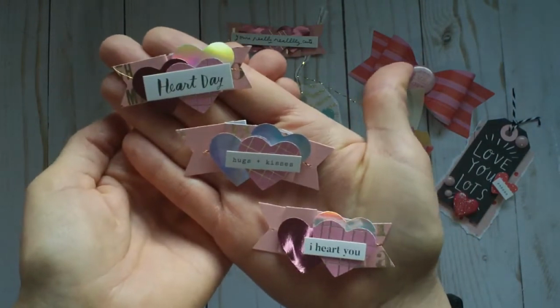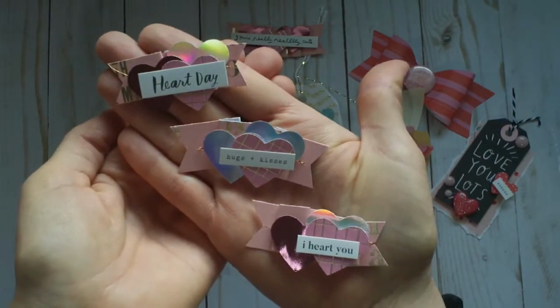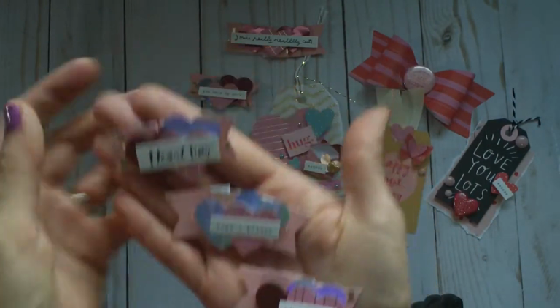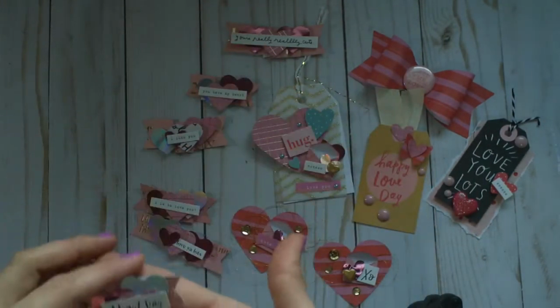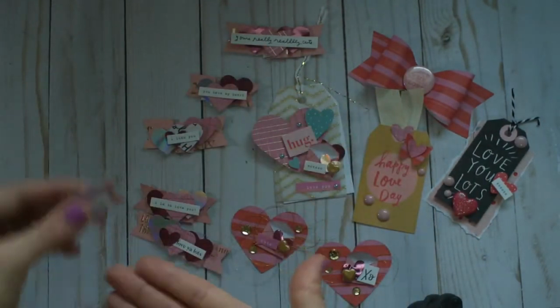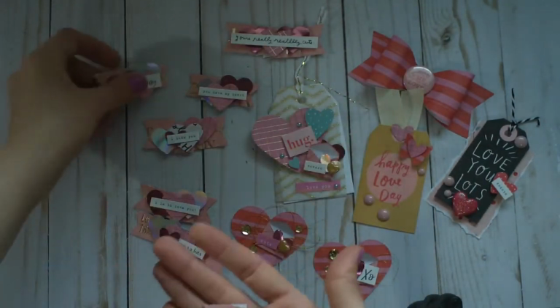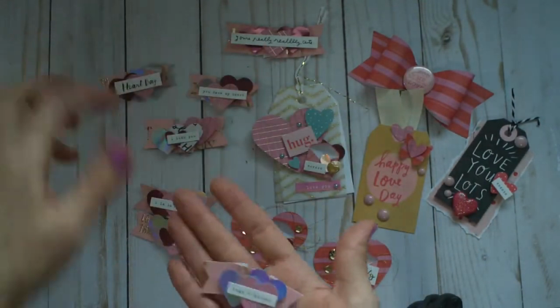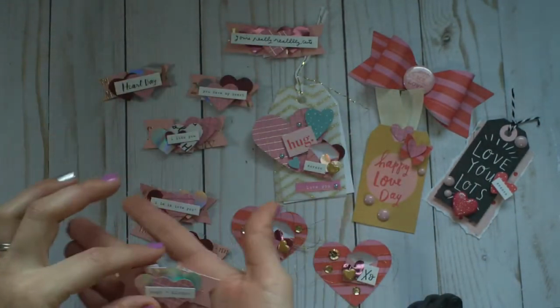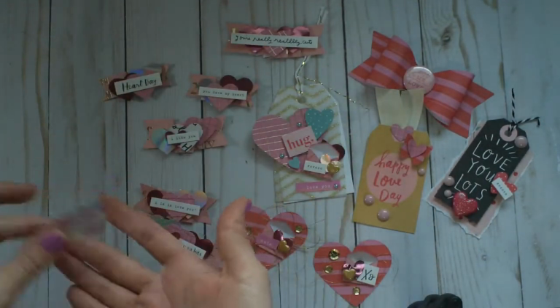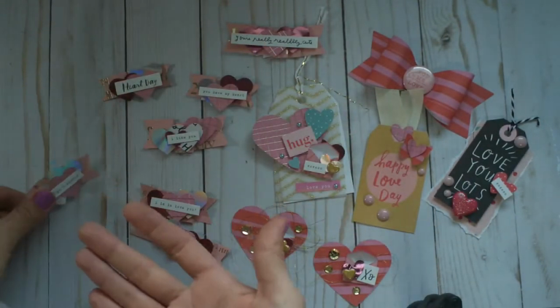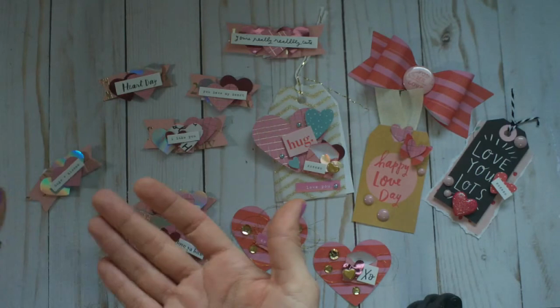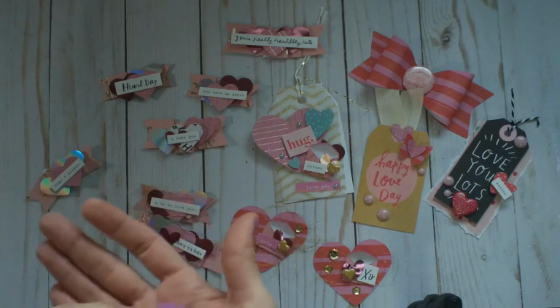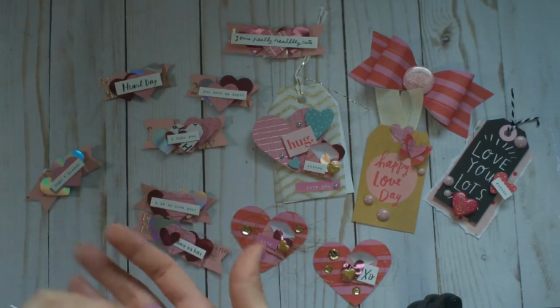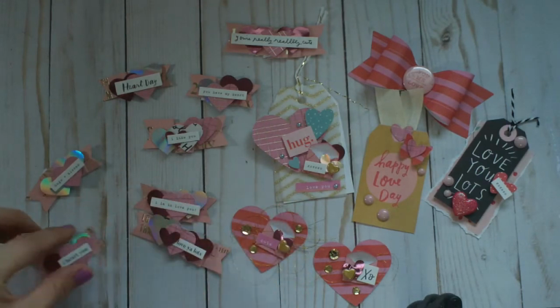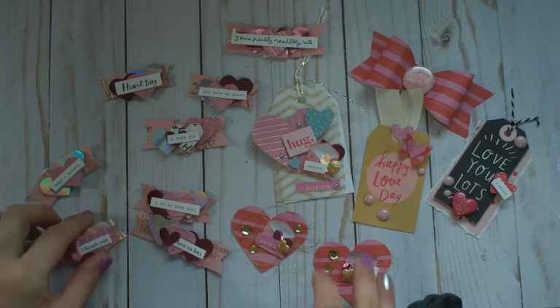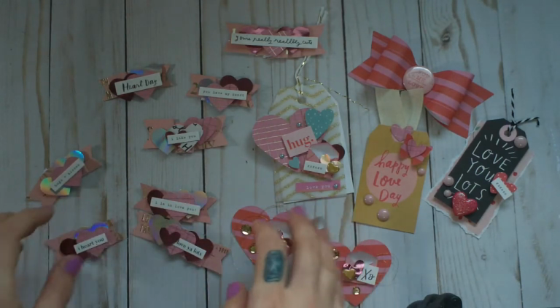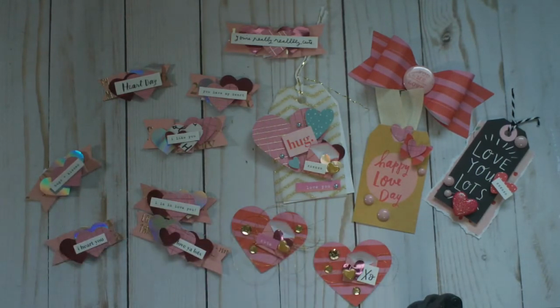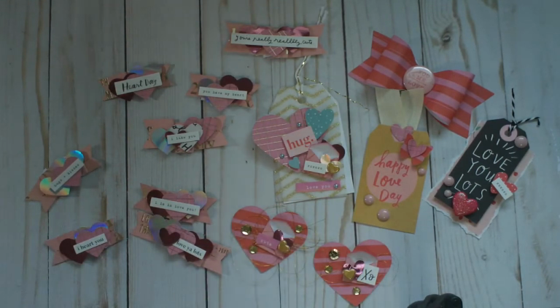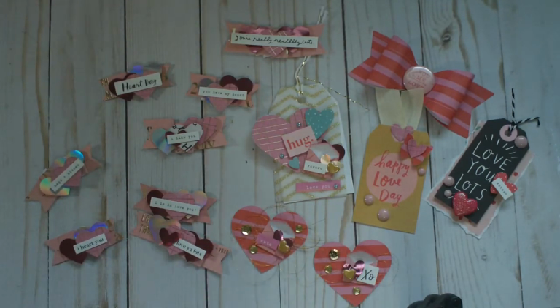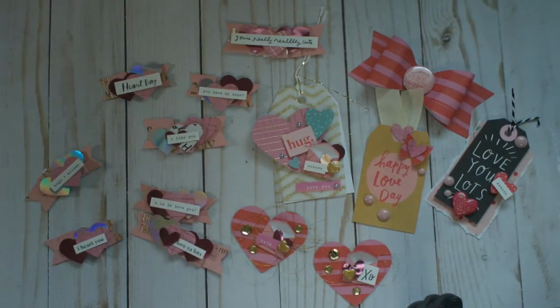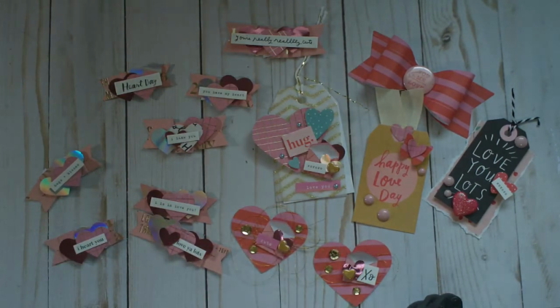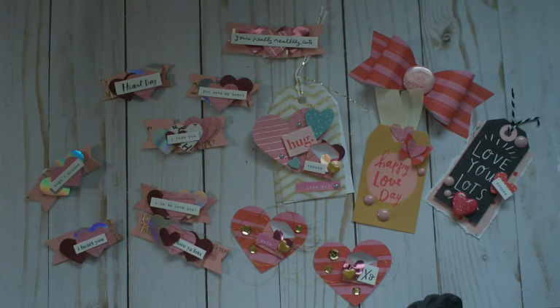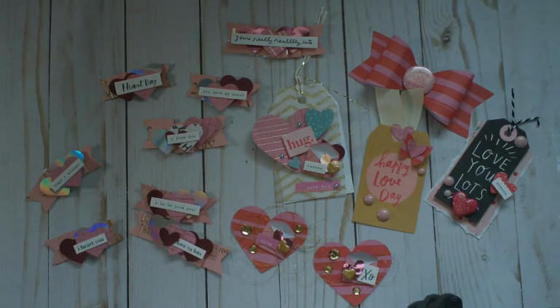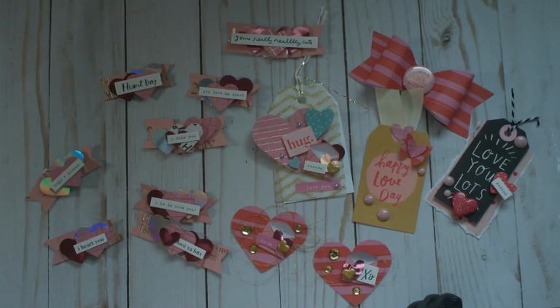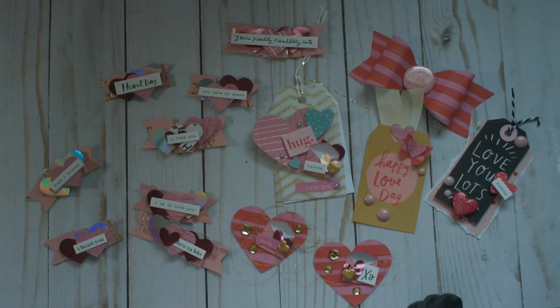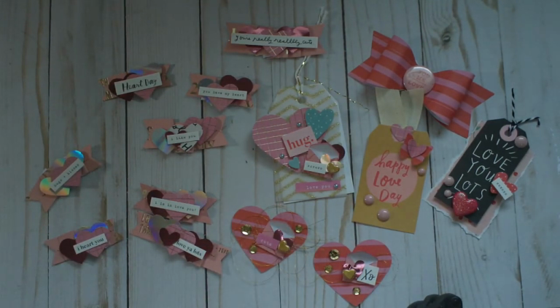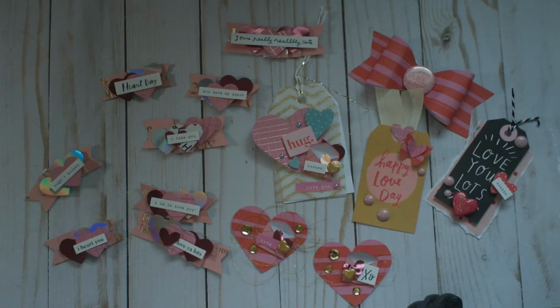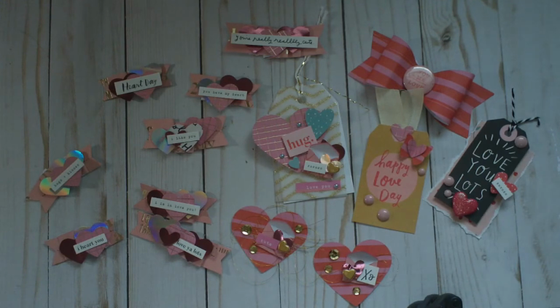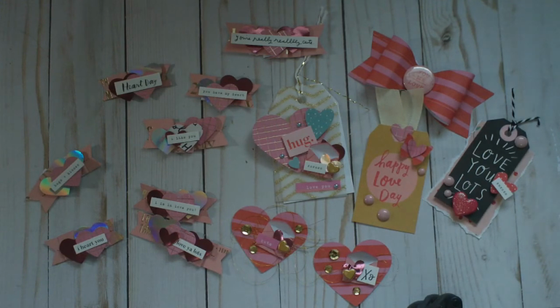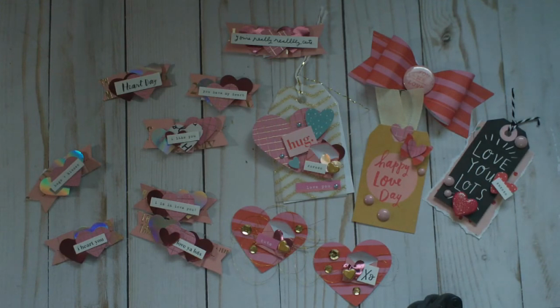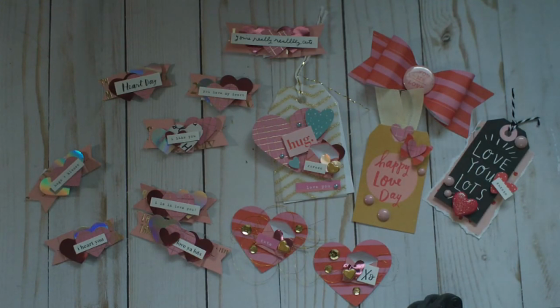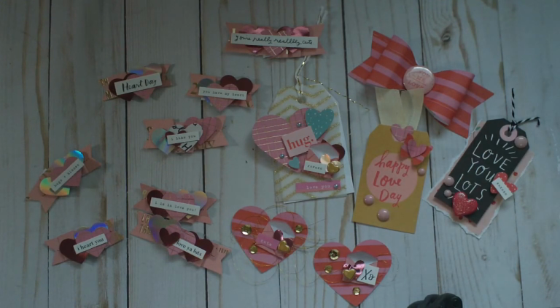Just had to share those quick projects with you guys. I hope you're all feeling inspired and creating some things of your own. I hope you have a lovely day. Bye!